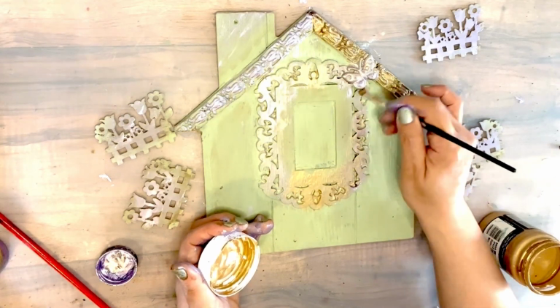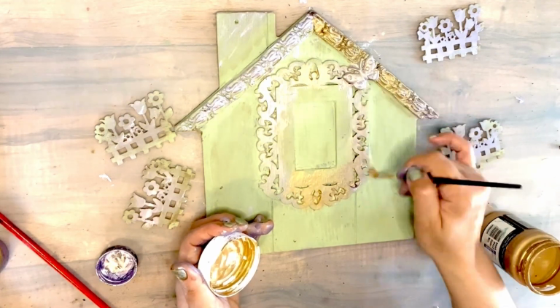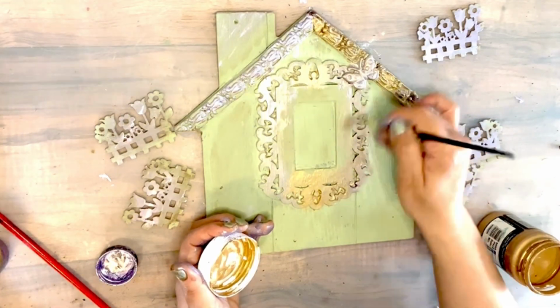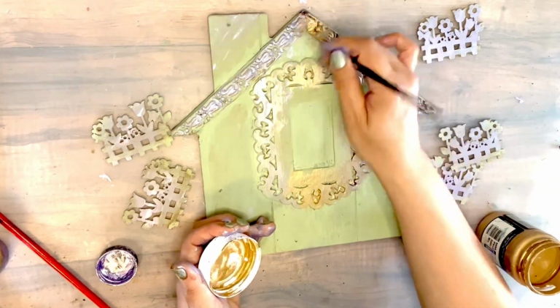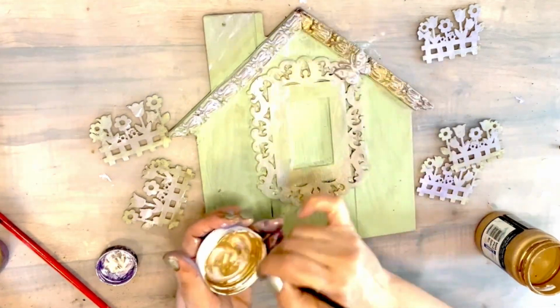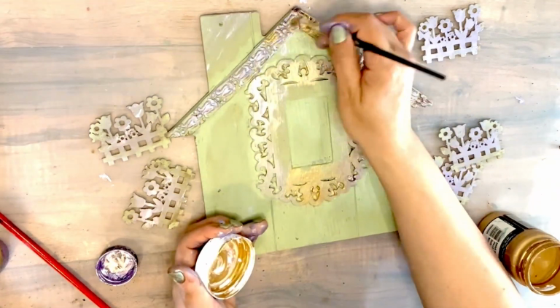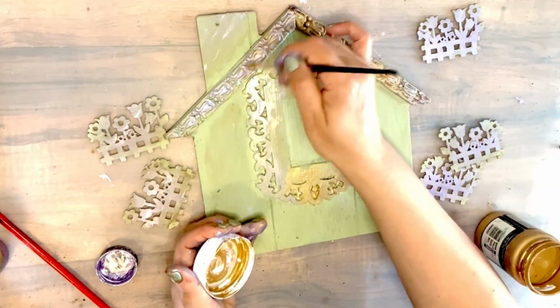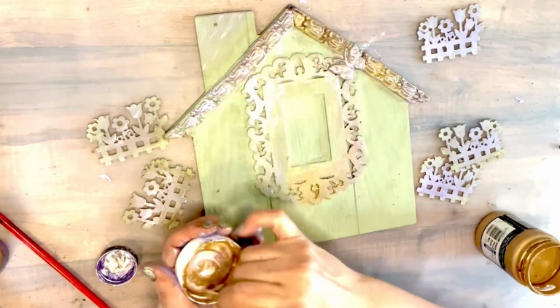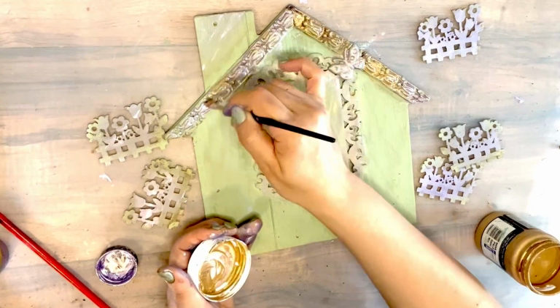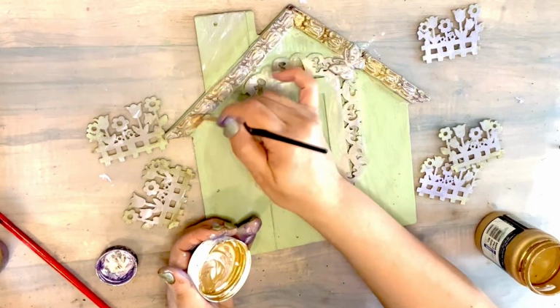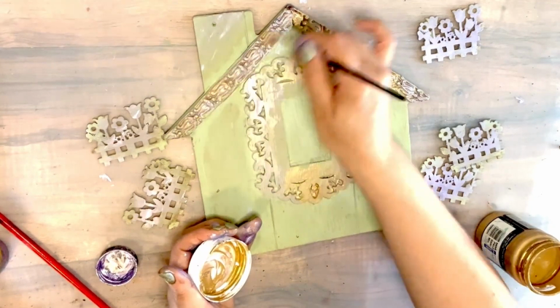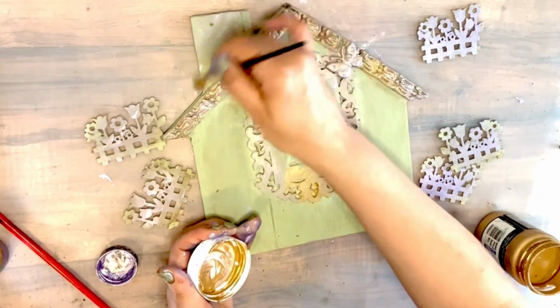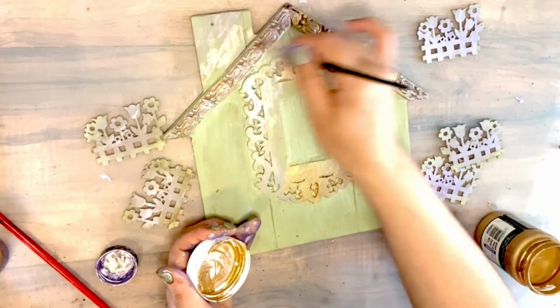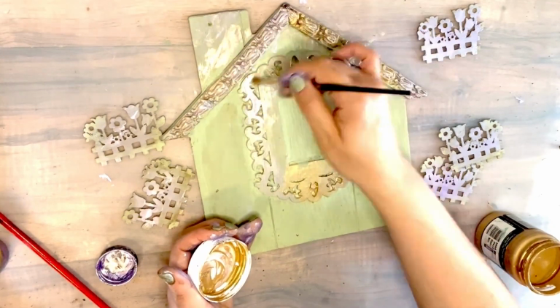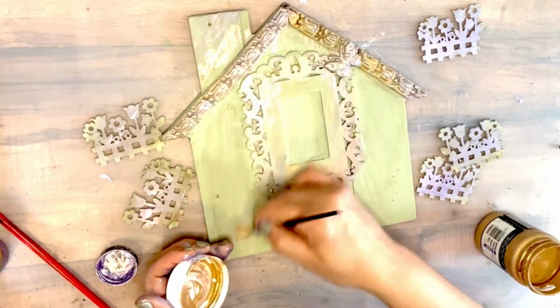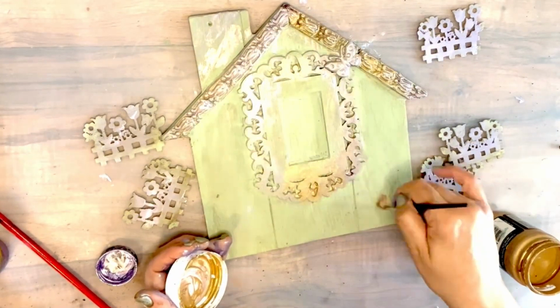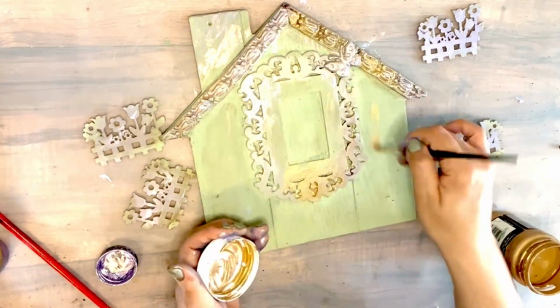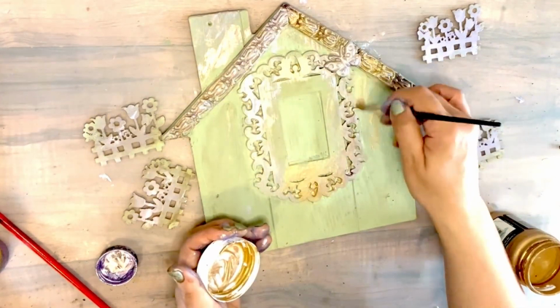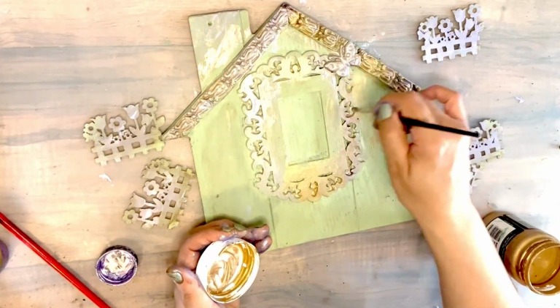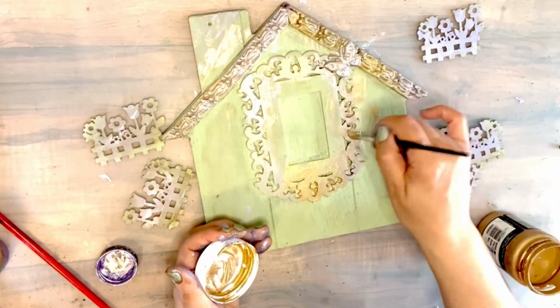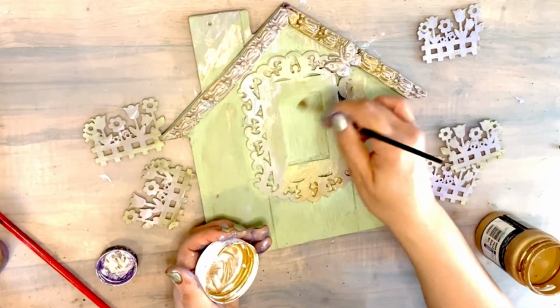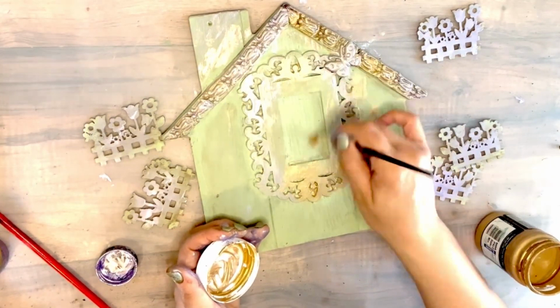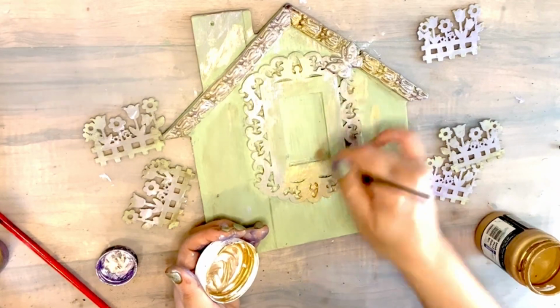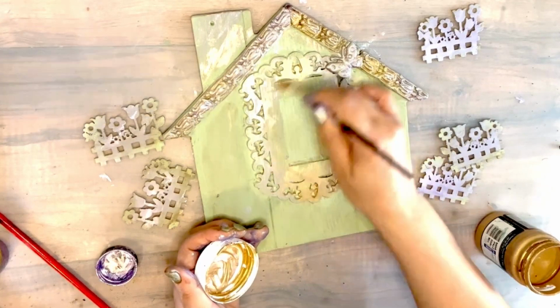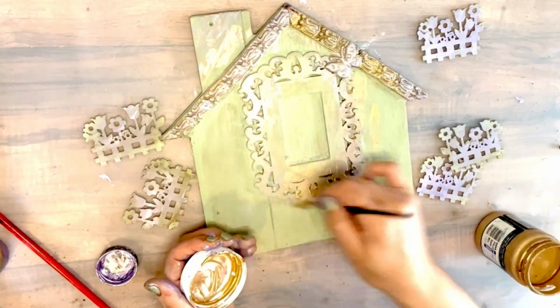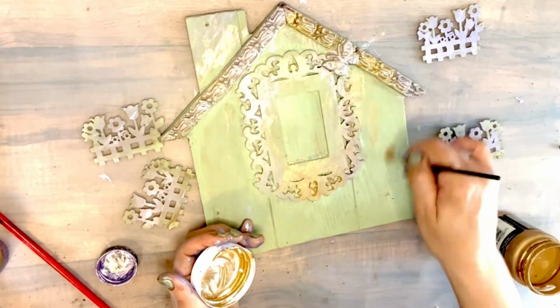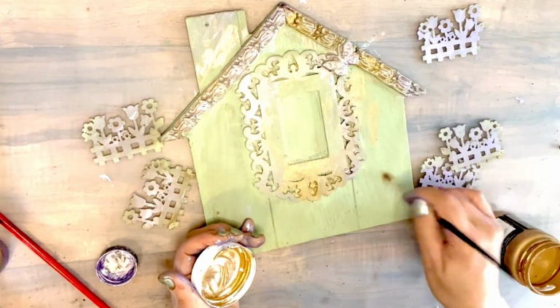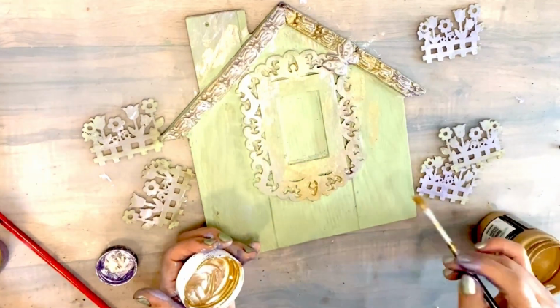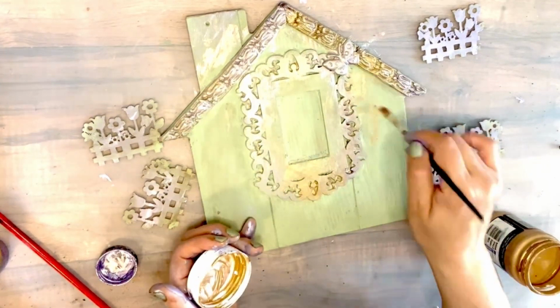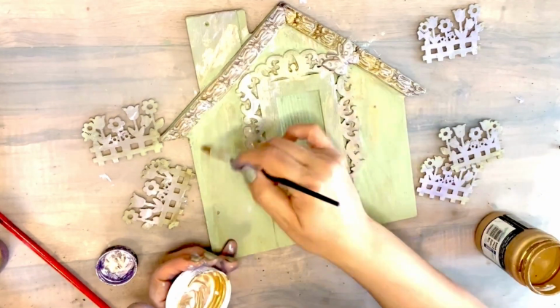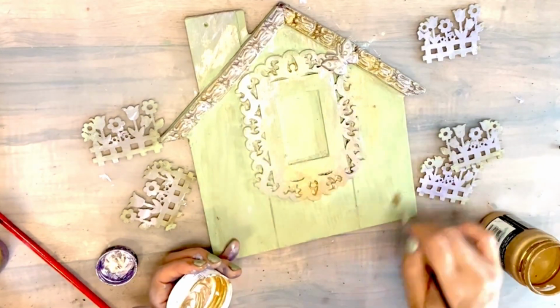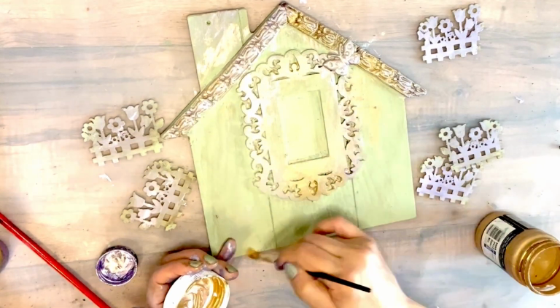I hope you like it because it really looks cute. Maybe sometimes the camera is not fair and it's not showing all those details, but up close it looks so, so cute.